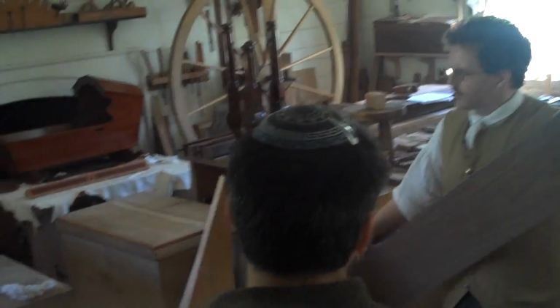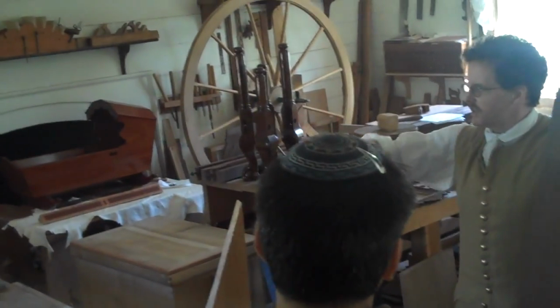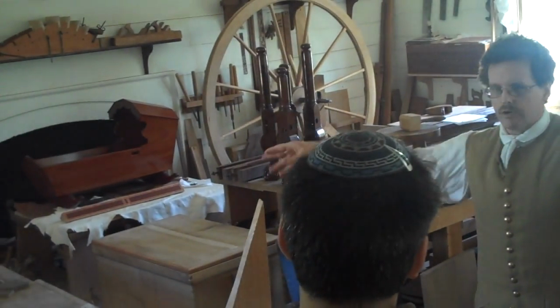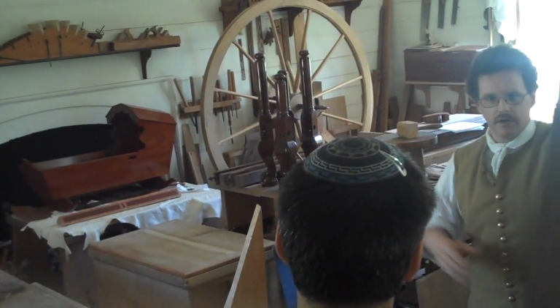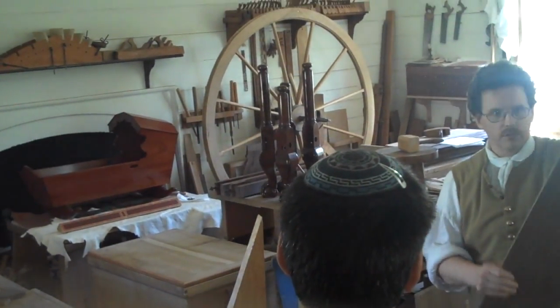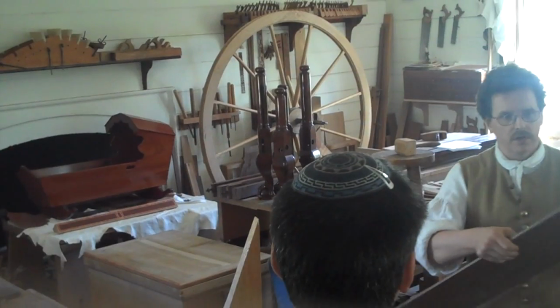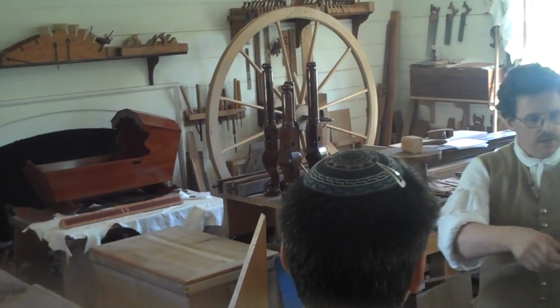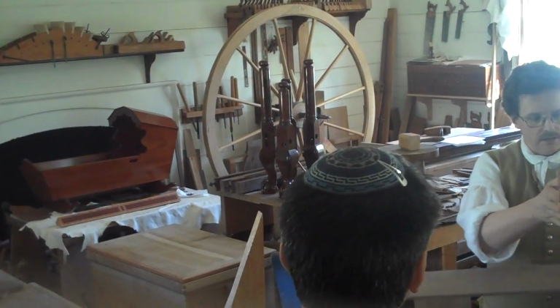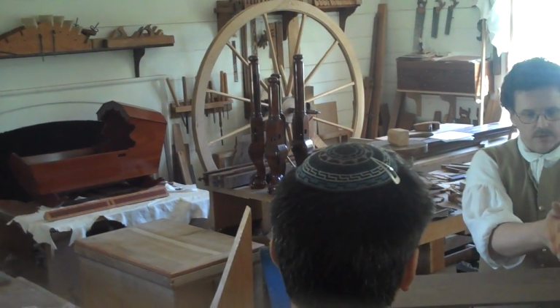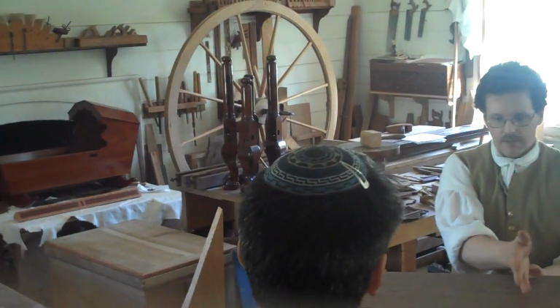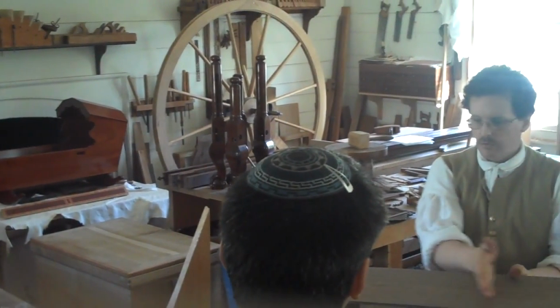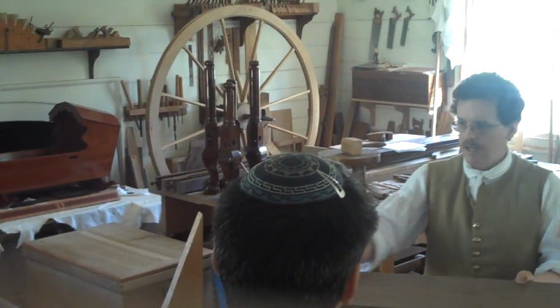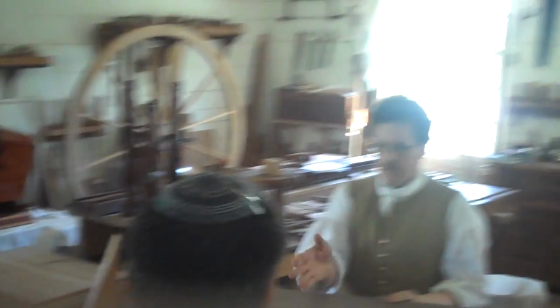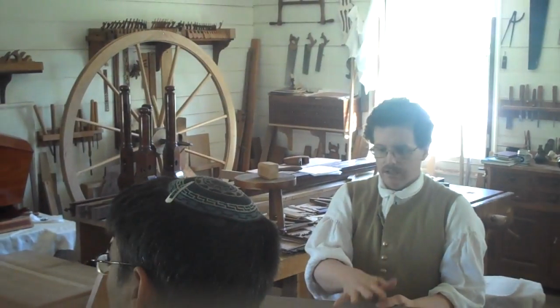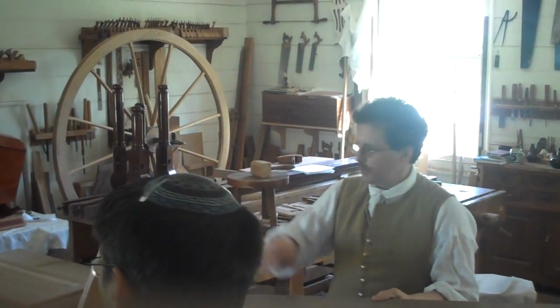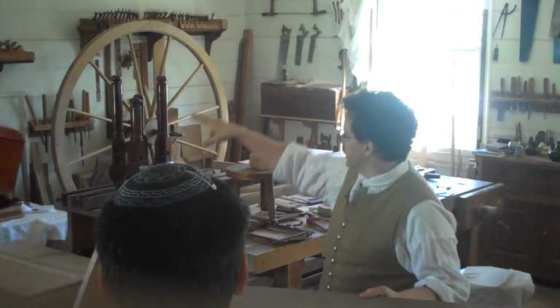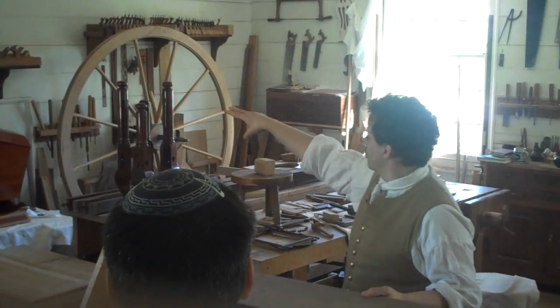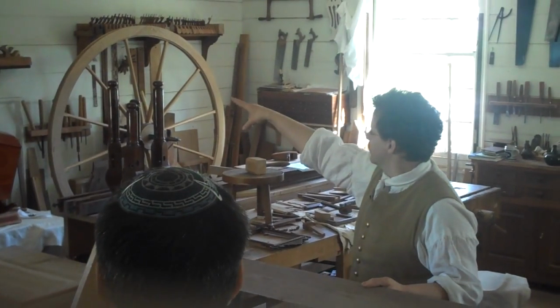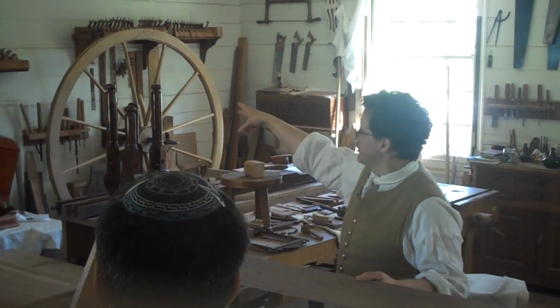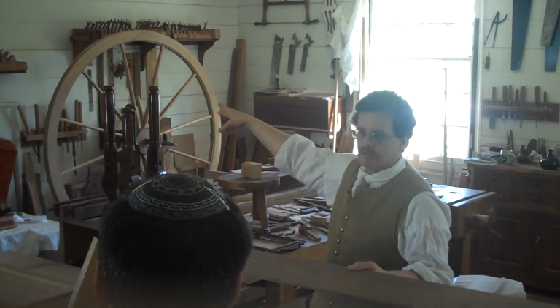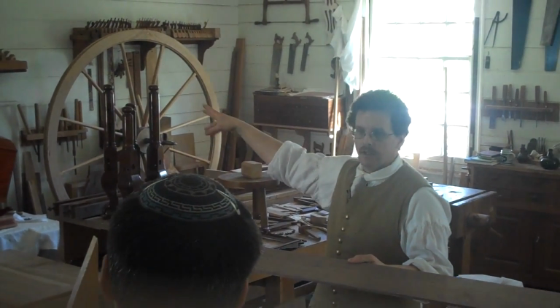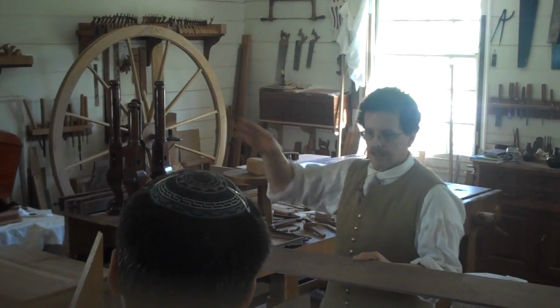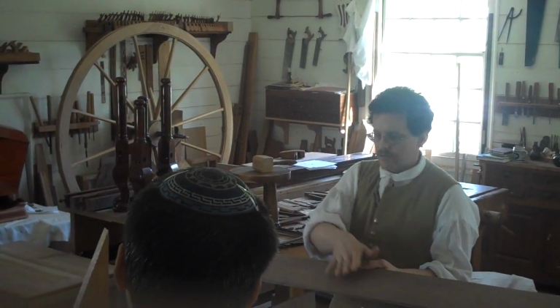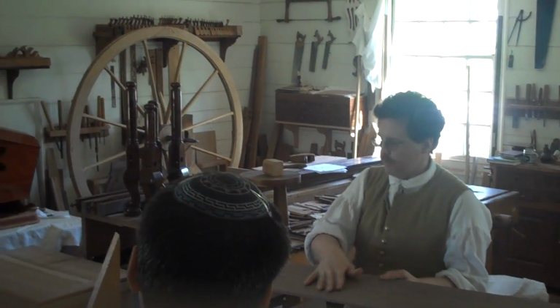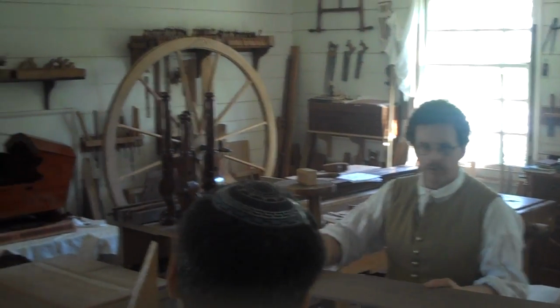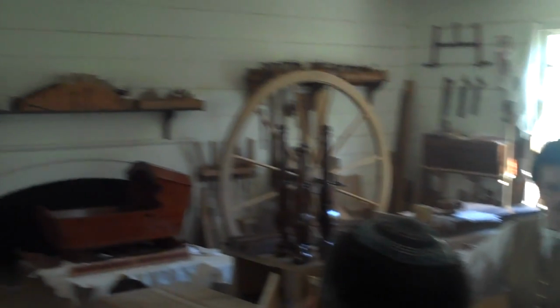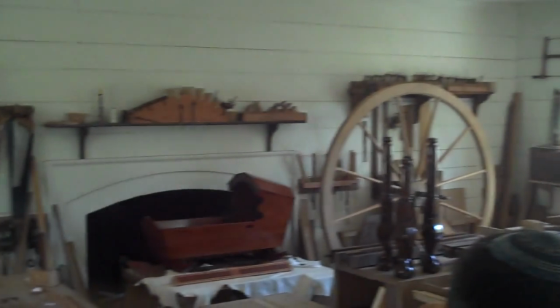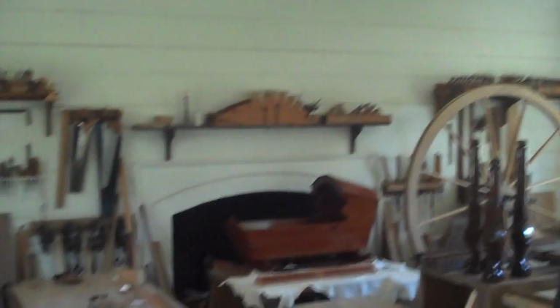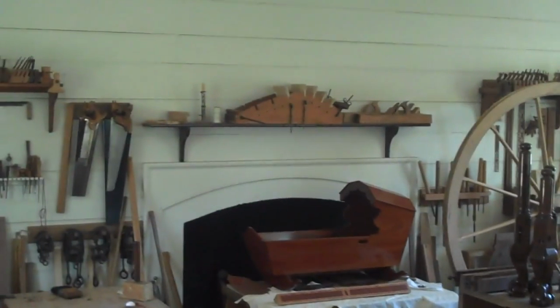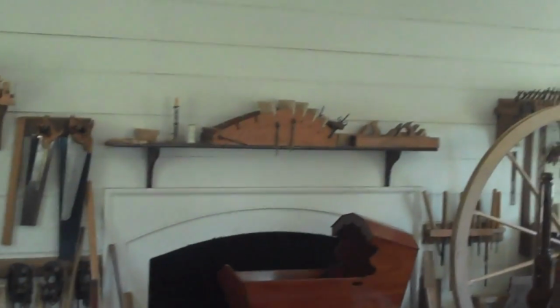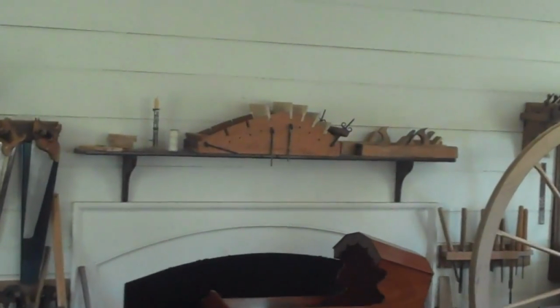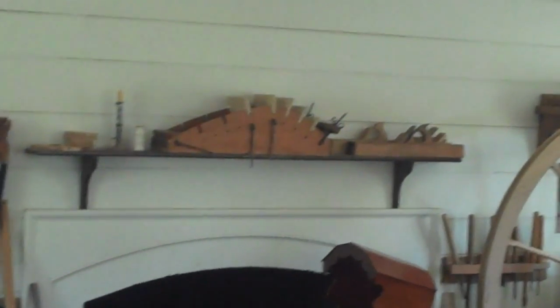Since it's a double curve here, he actually works on it at two different times. He'll do one half and then put that around the form here that we have up on the mantle and let that dry for about a week or two. And then once that's set, he'll work on the other side.